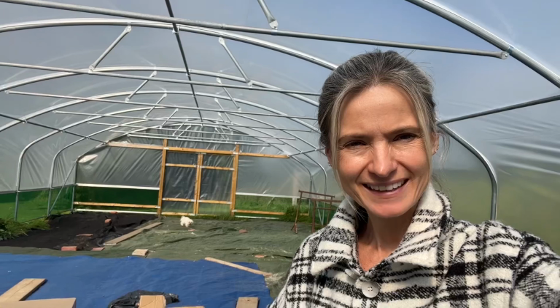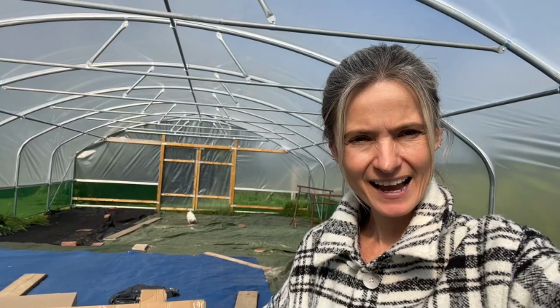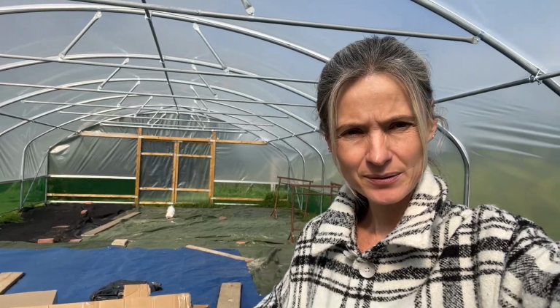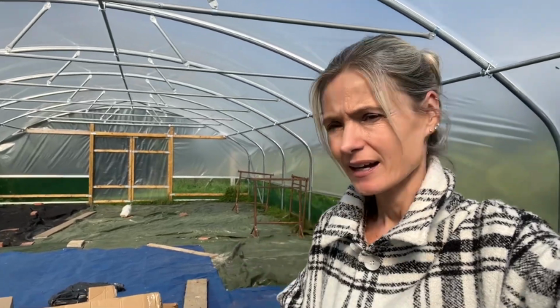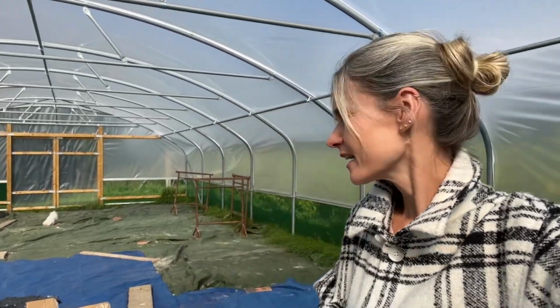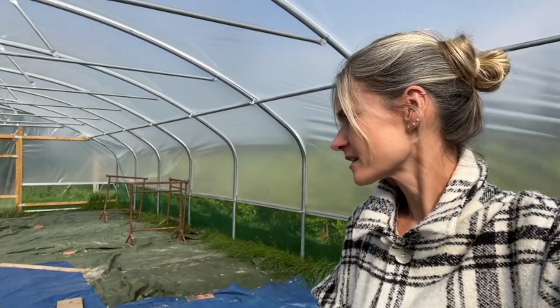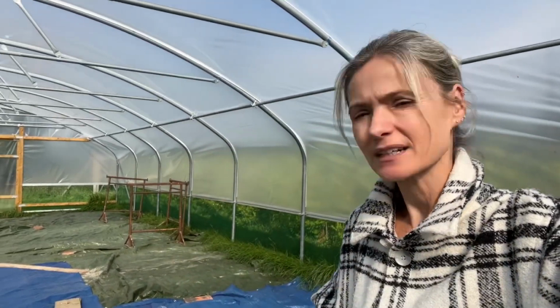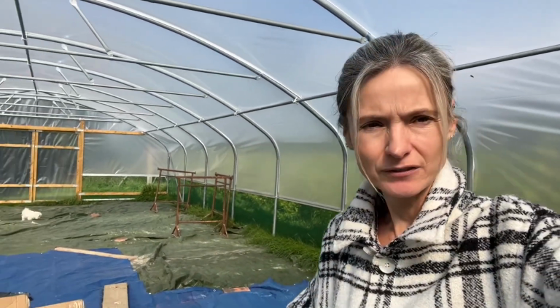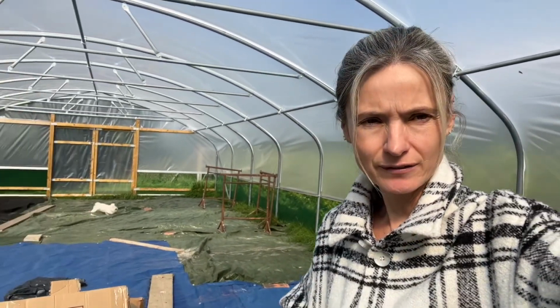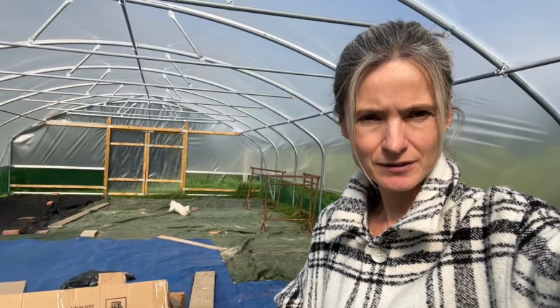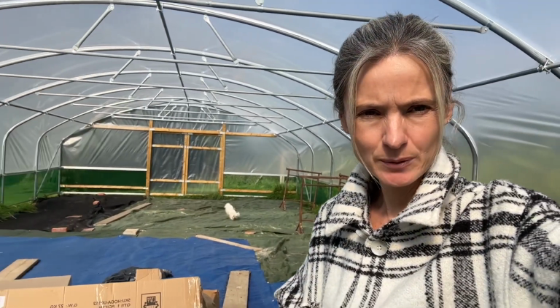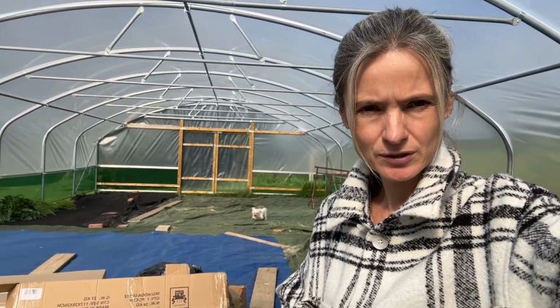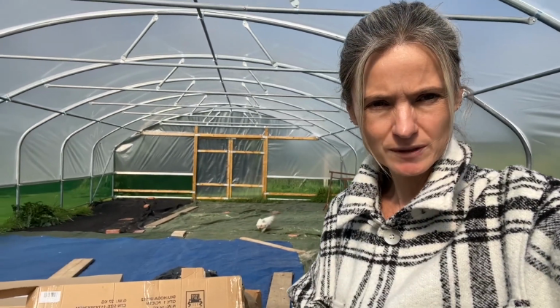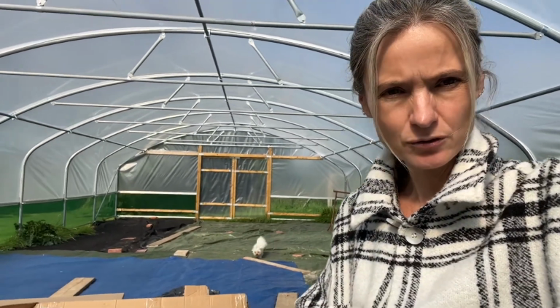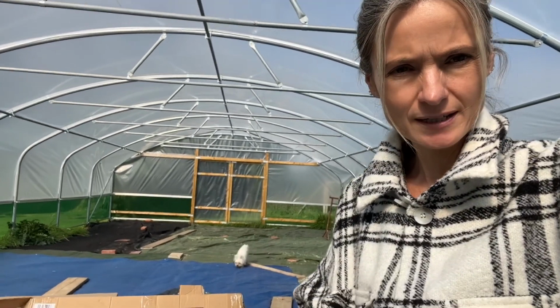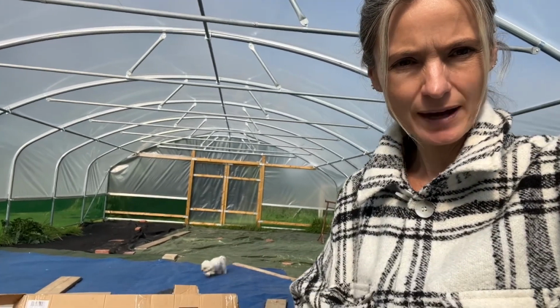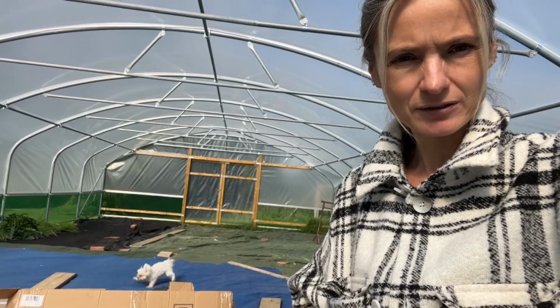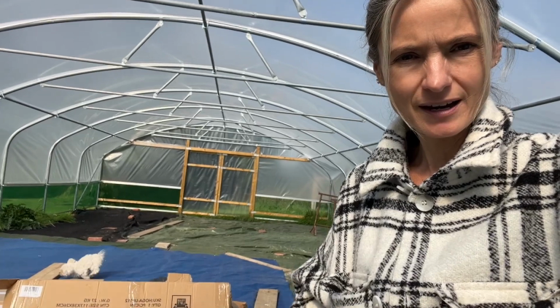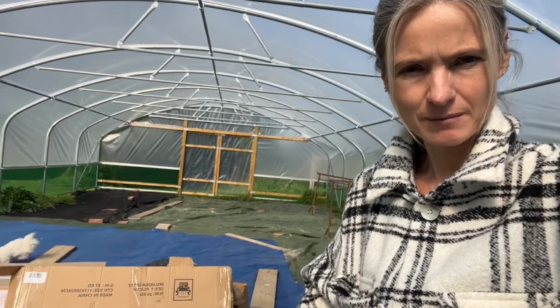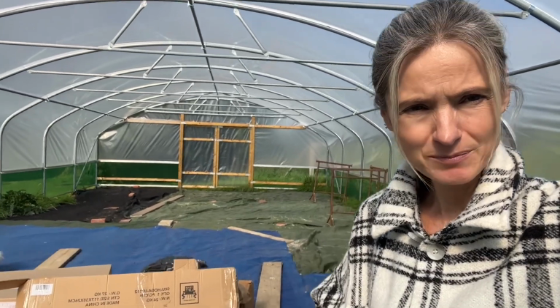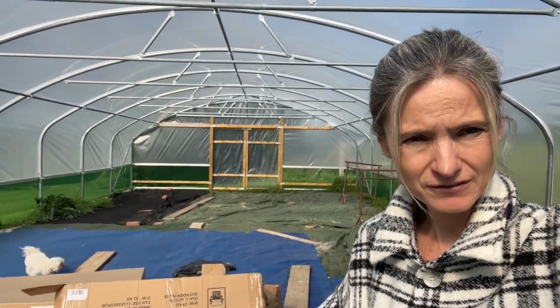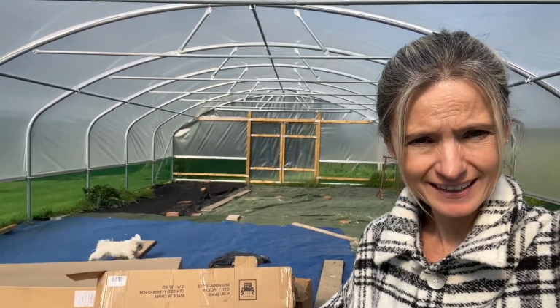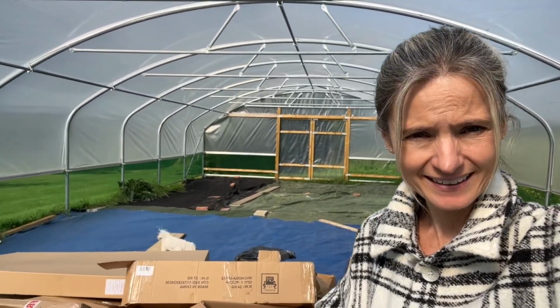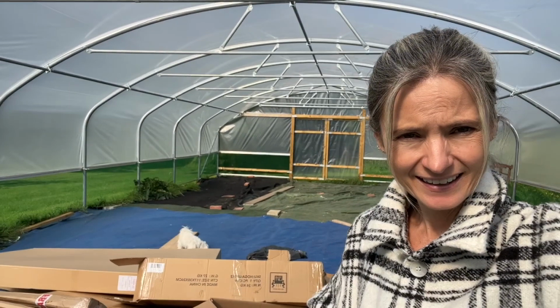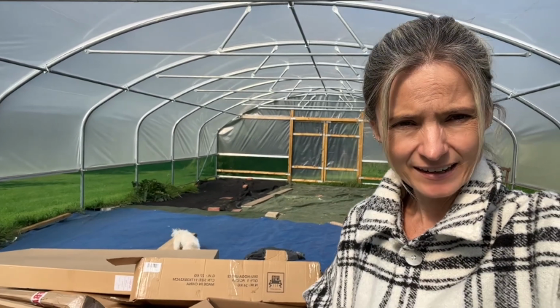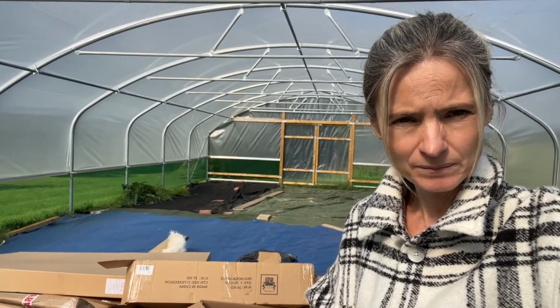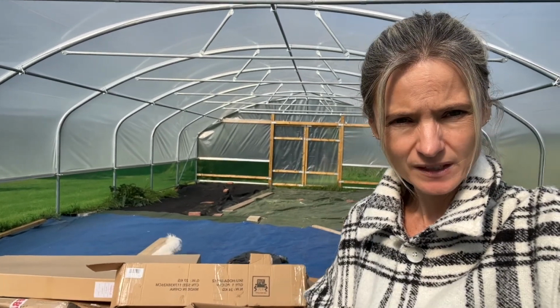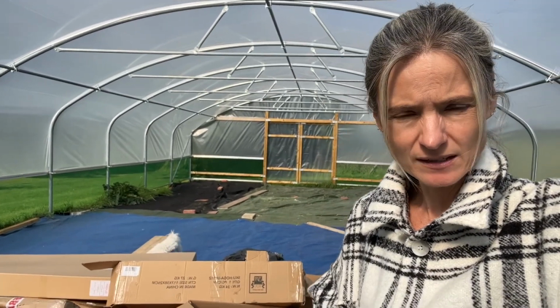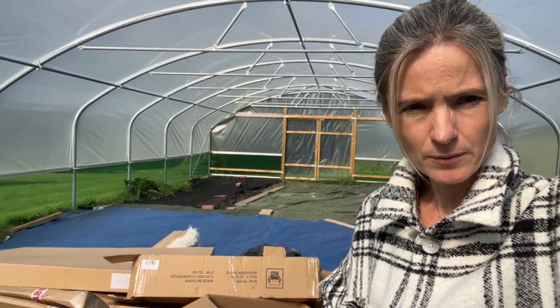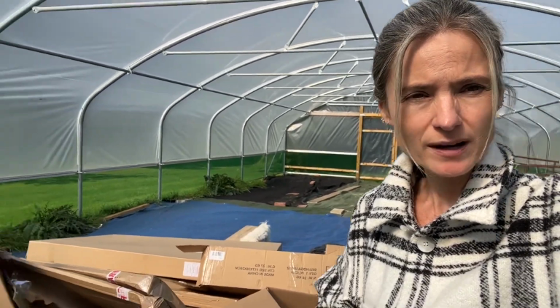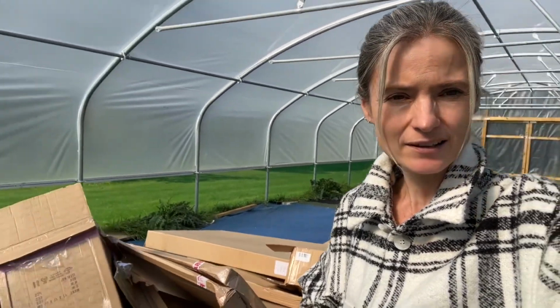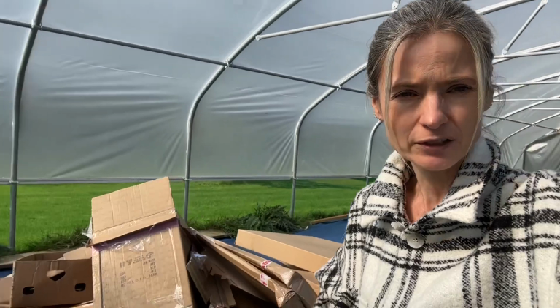Hello! It's Saturday afternoon, I've just been to football. Snoop's going crazy in the background and he absolutely loves it in here. So I've got my work cut out this afternoon.